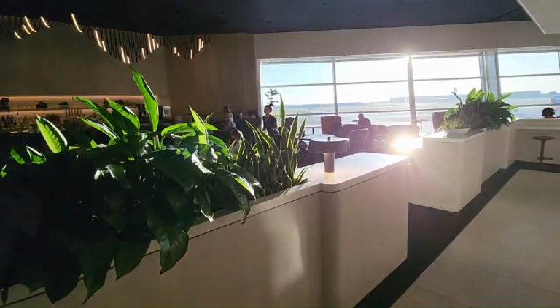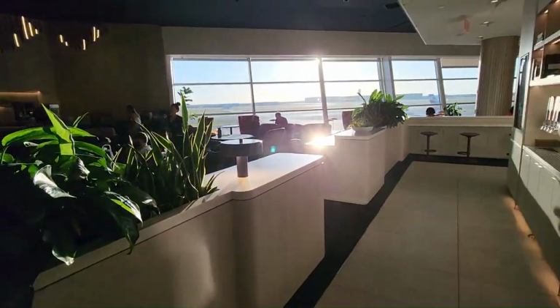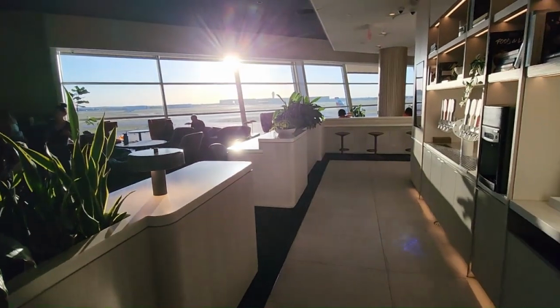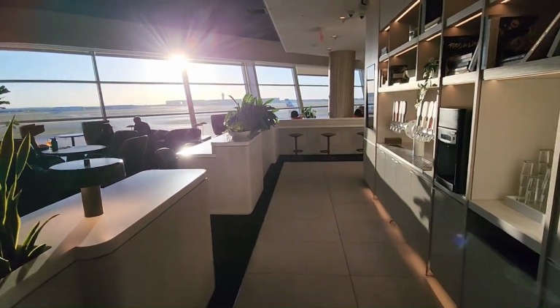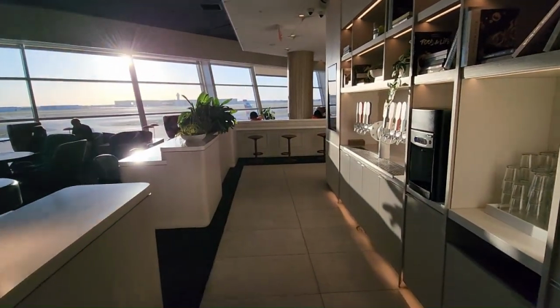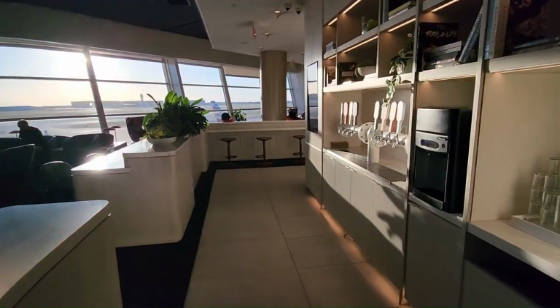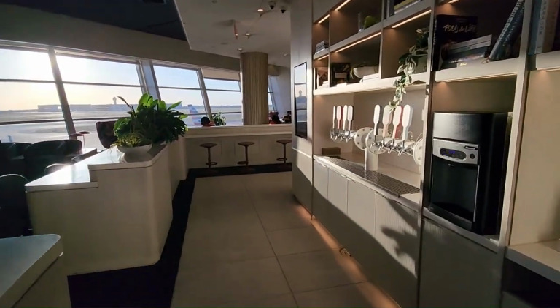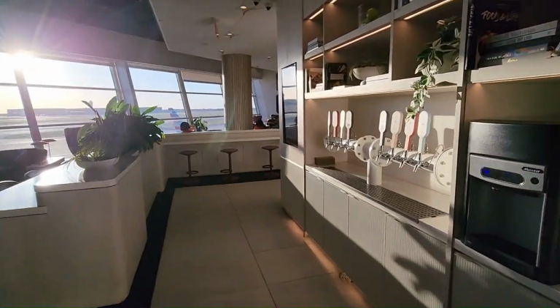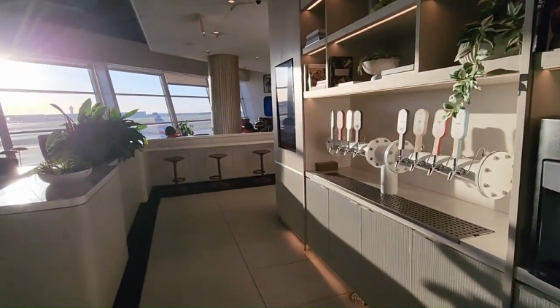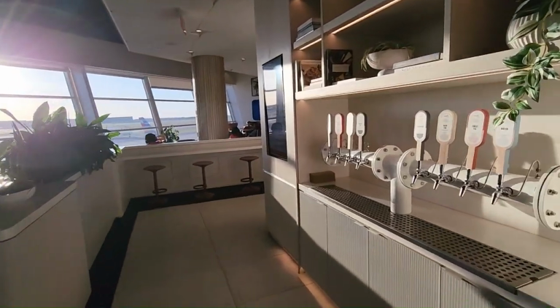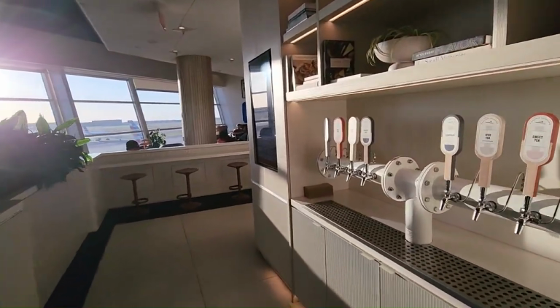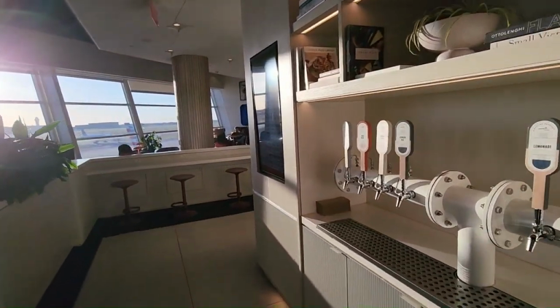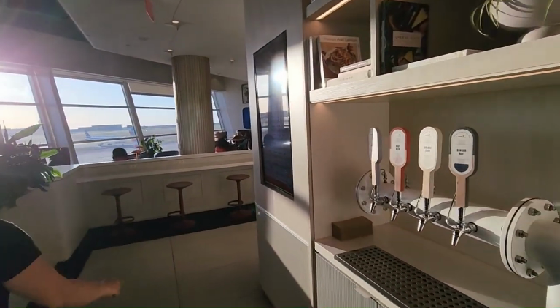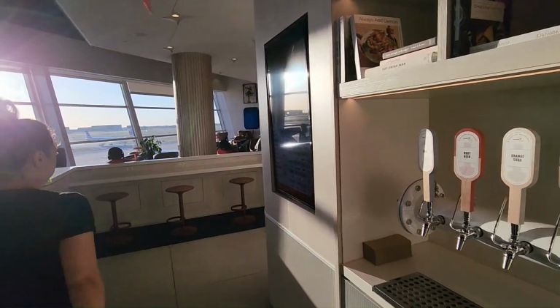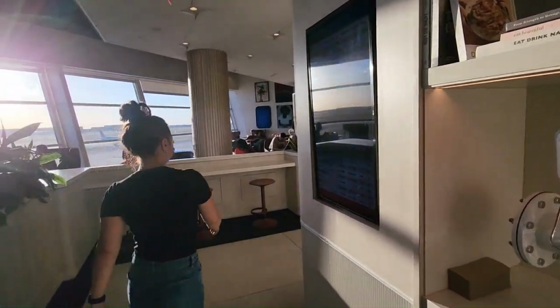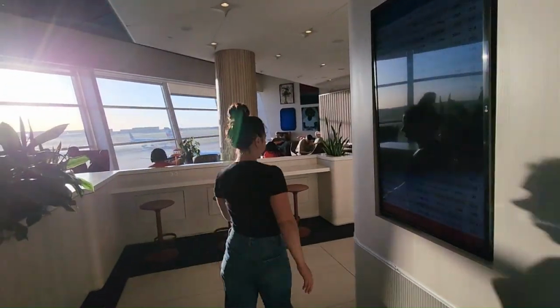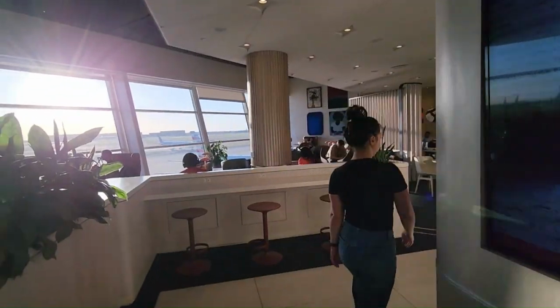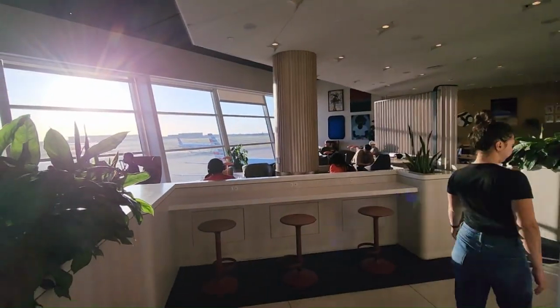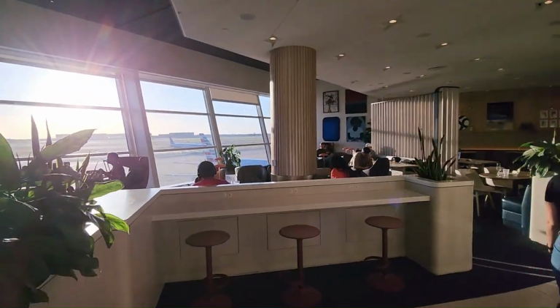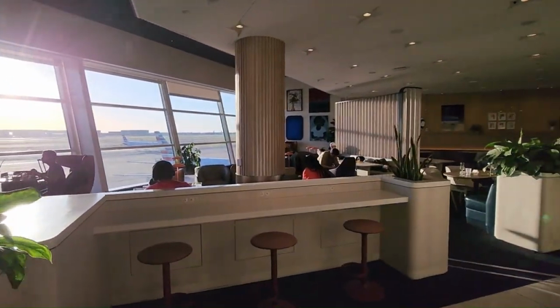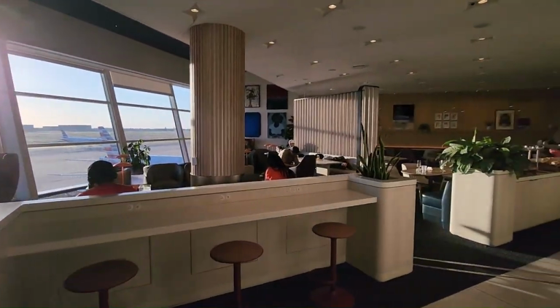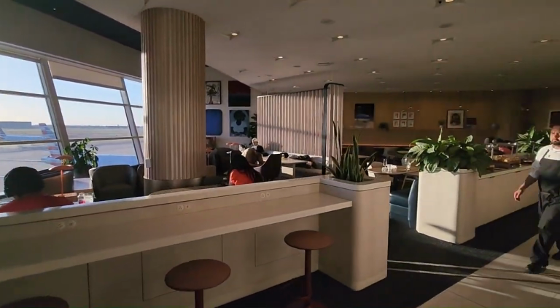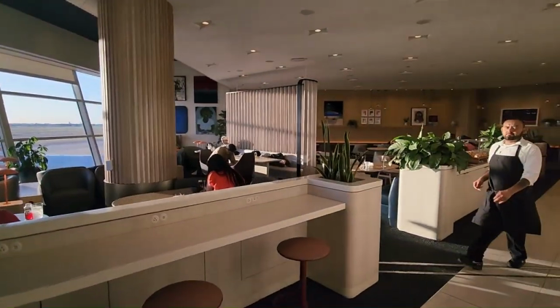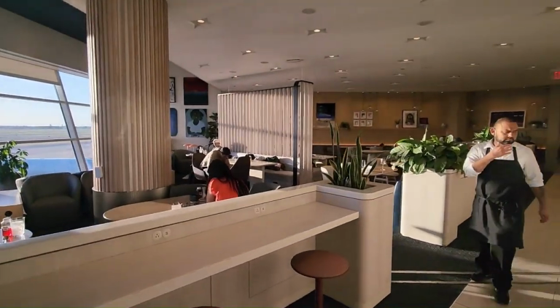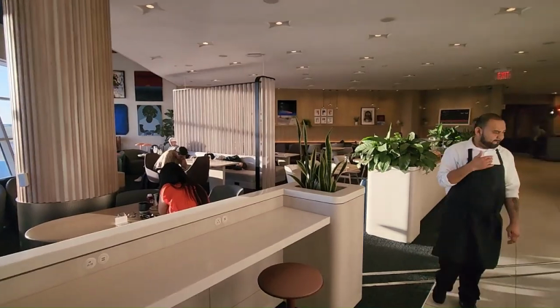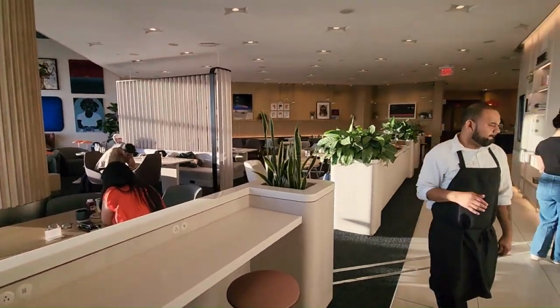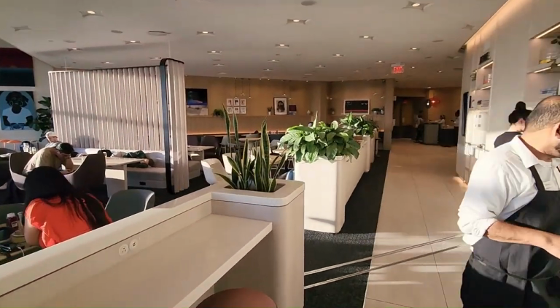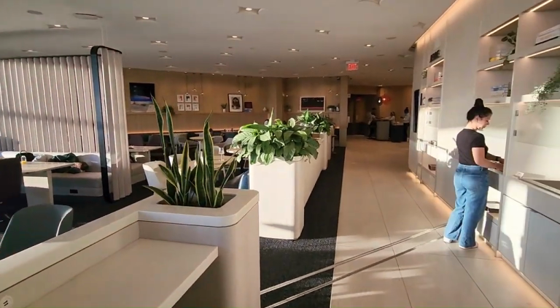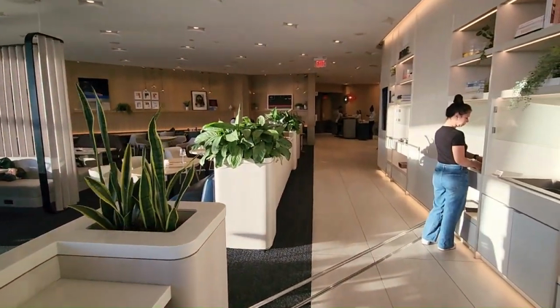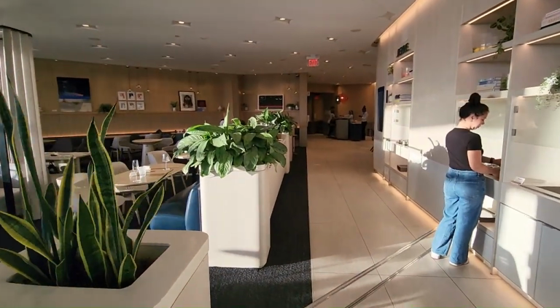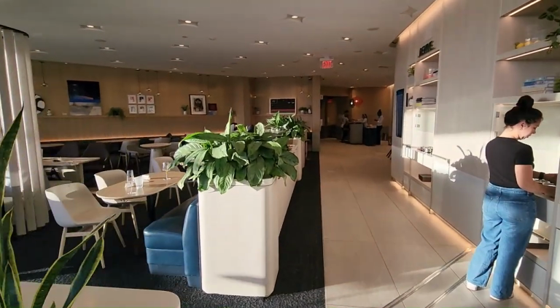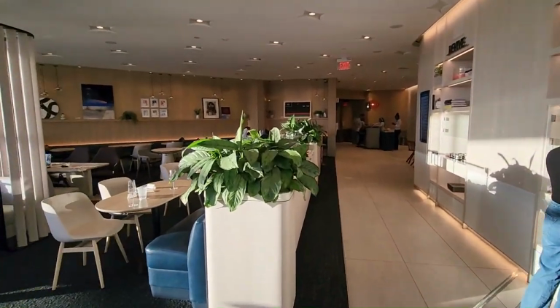On this side, the right-hand side, all the beverages, all drinks — pop, water. This is the full look of this side of the lounge. Looks very nice.